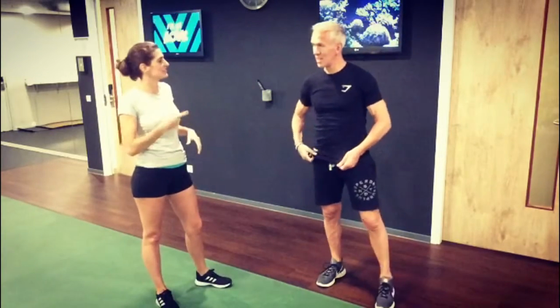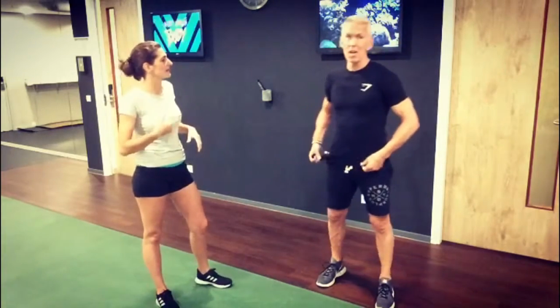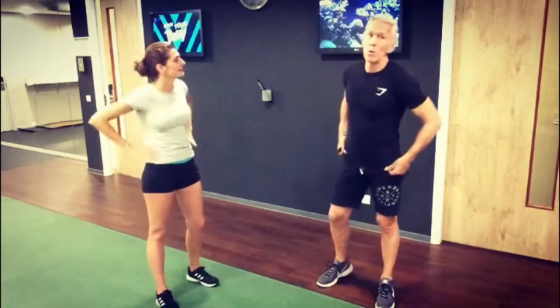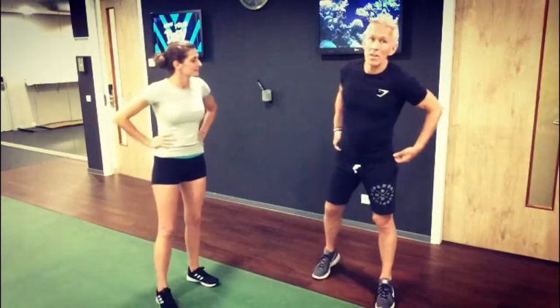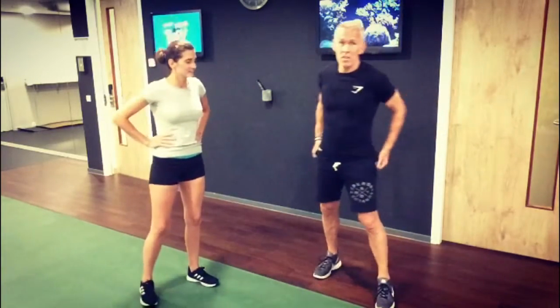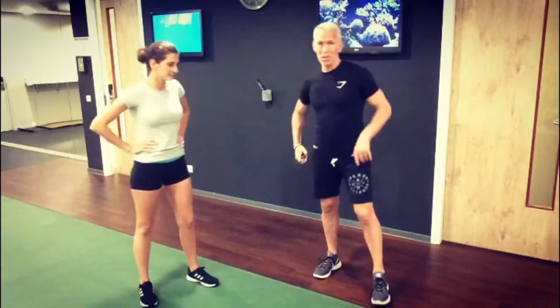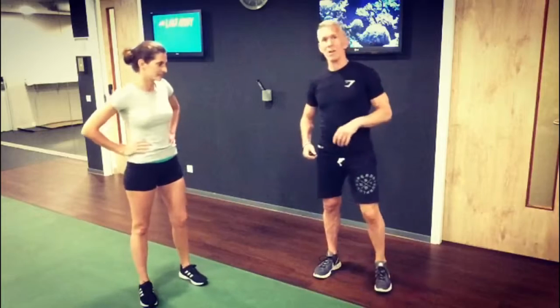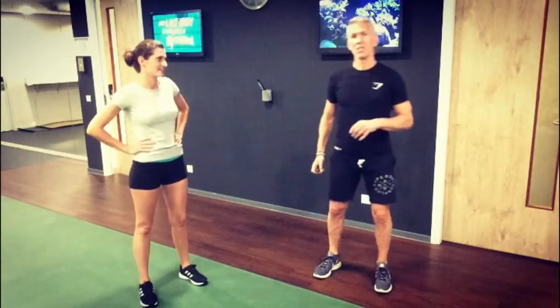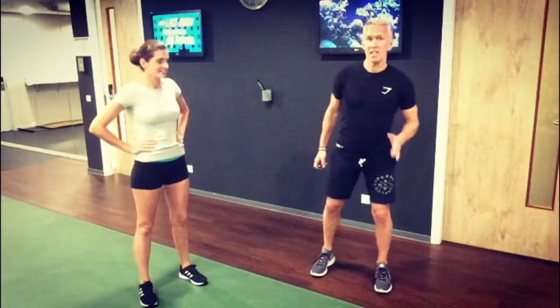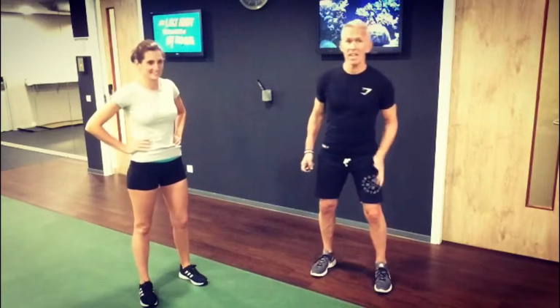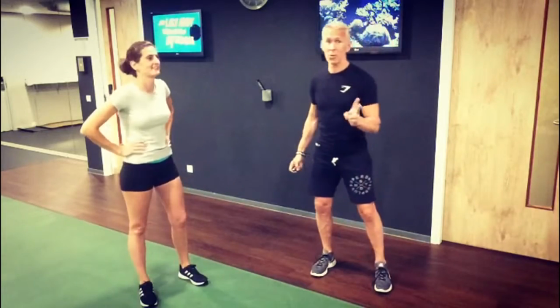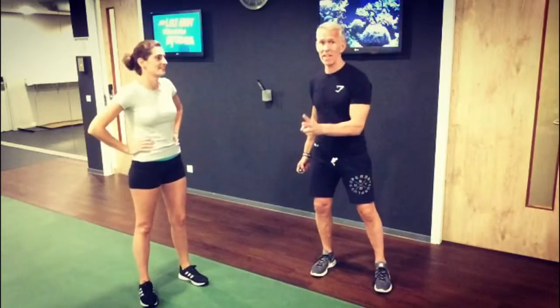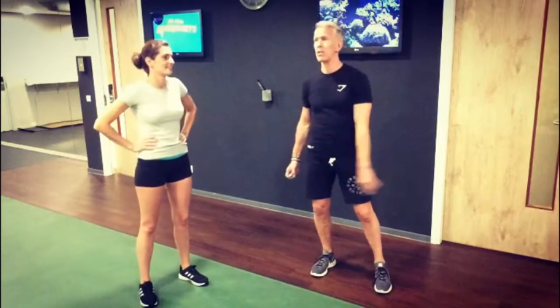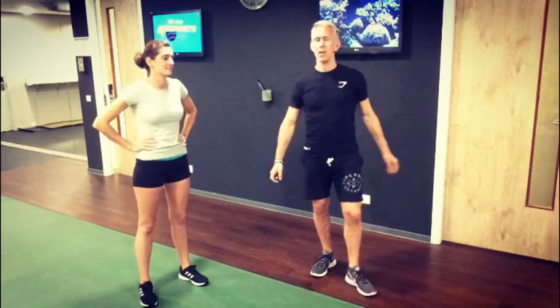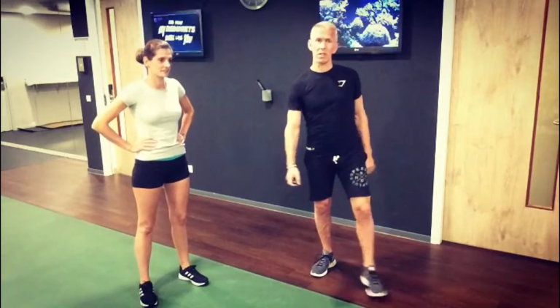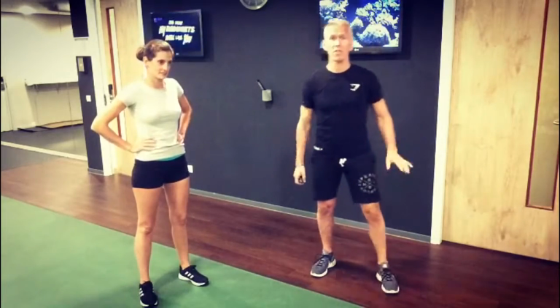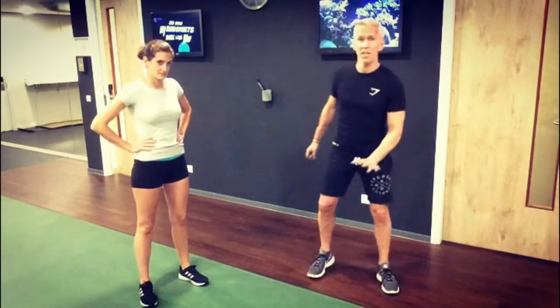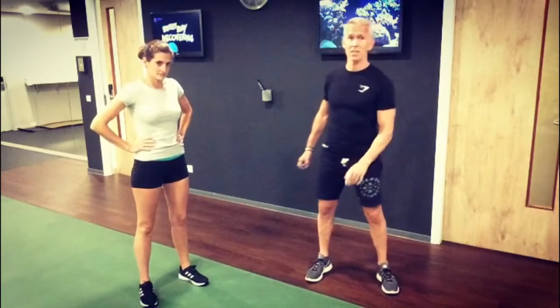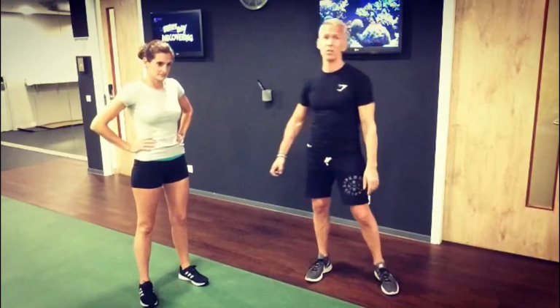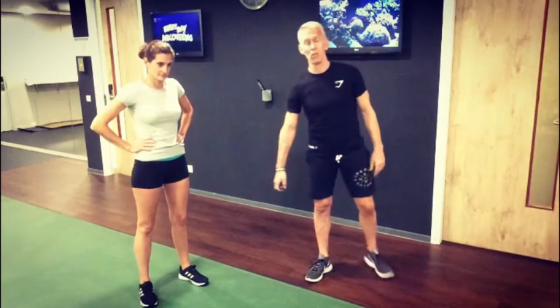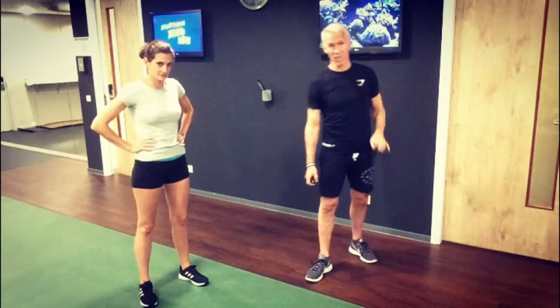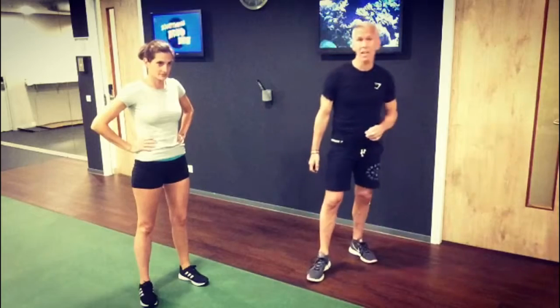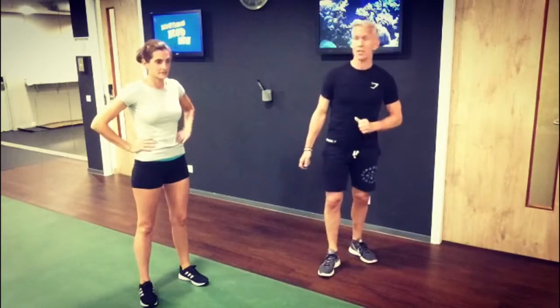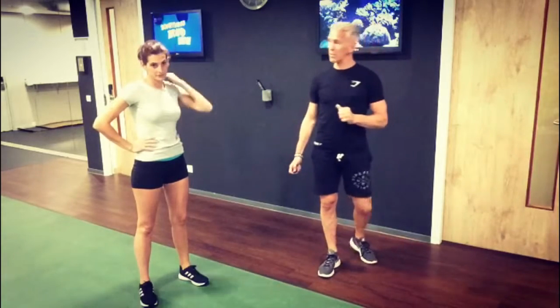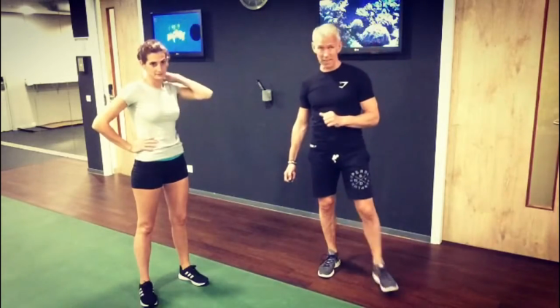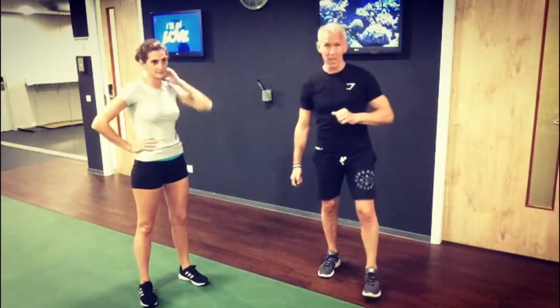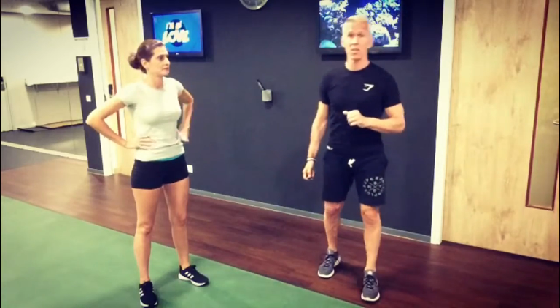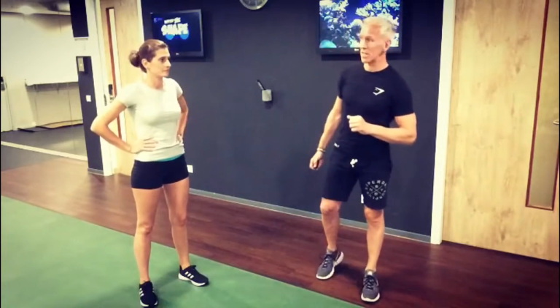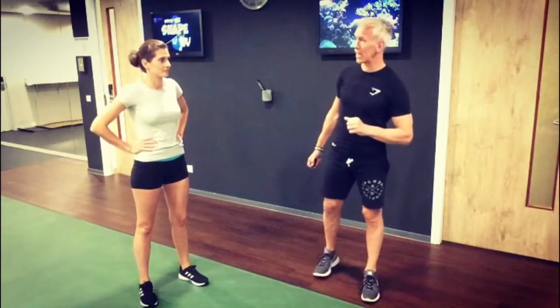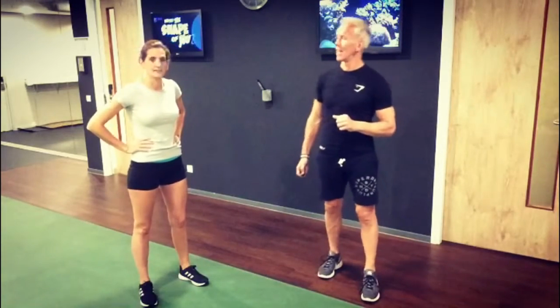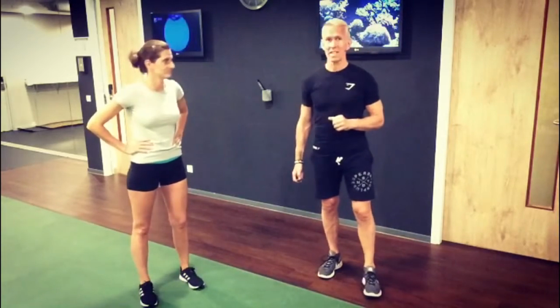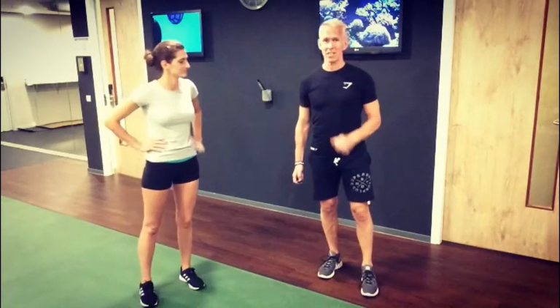Let me explain. We have got double dynamic lunges on each leg, two of each. You've got touchdown jacks, two touchdown jacks, and you've got single deadlifts, two on each leg. Let's get started.